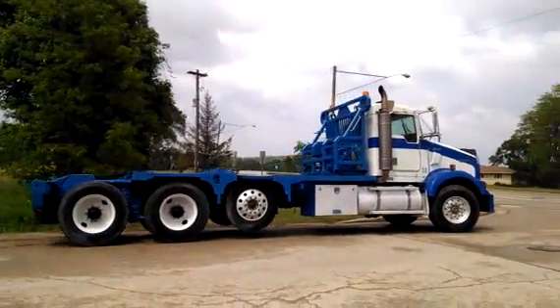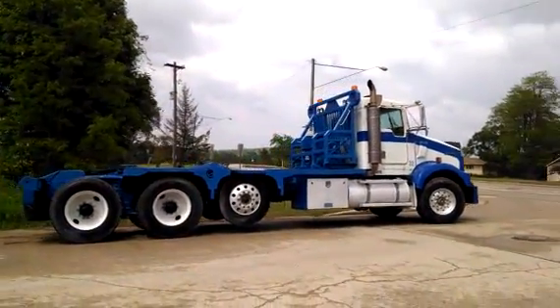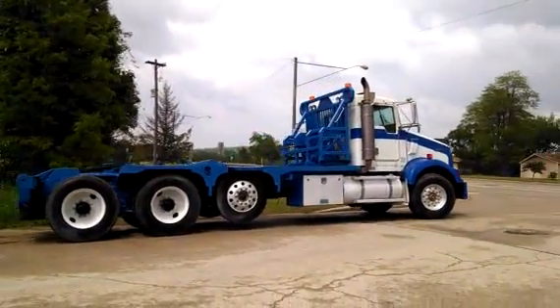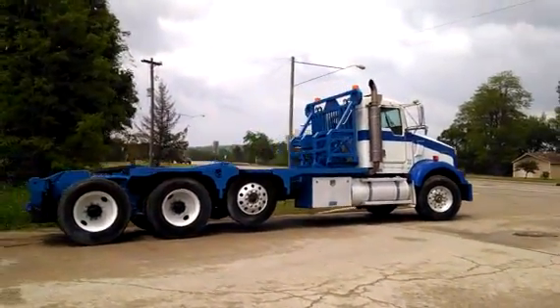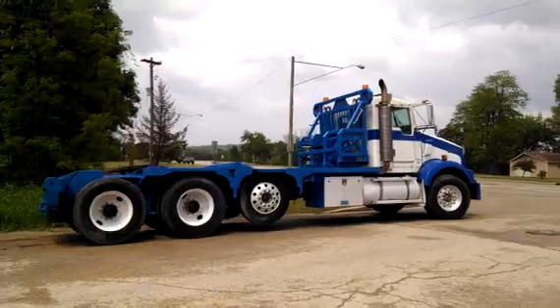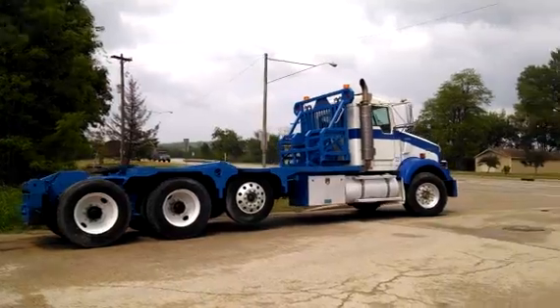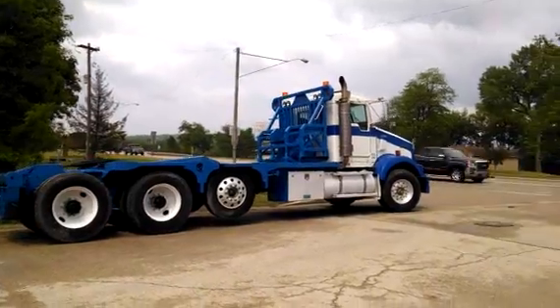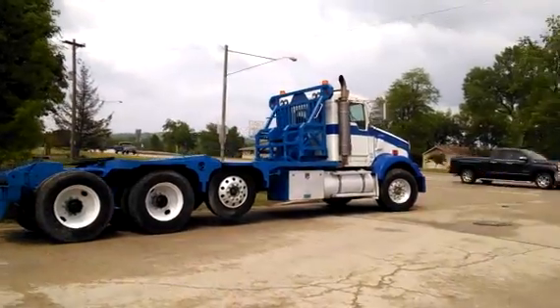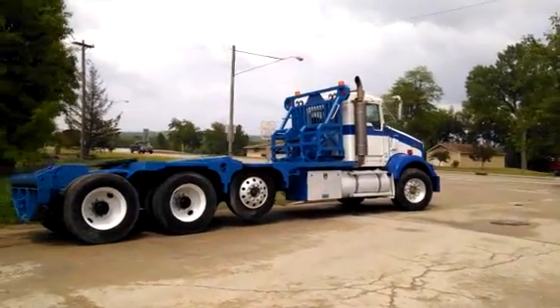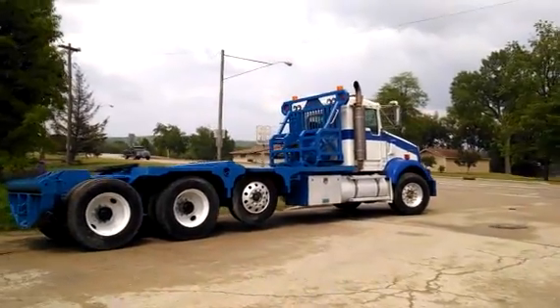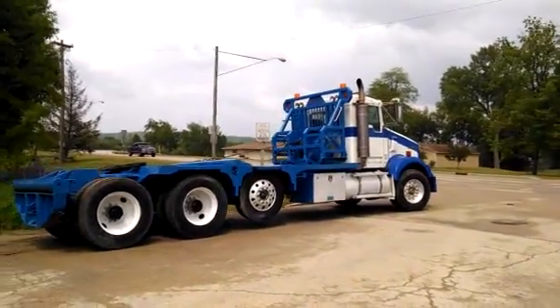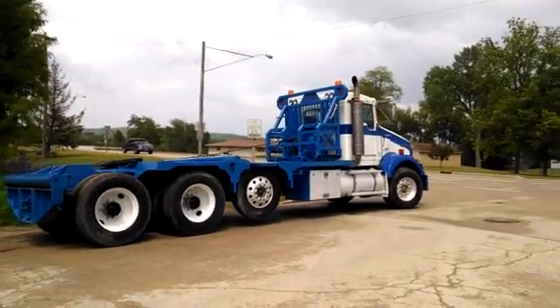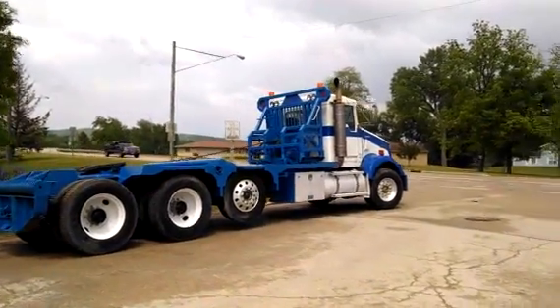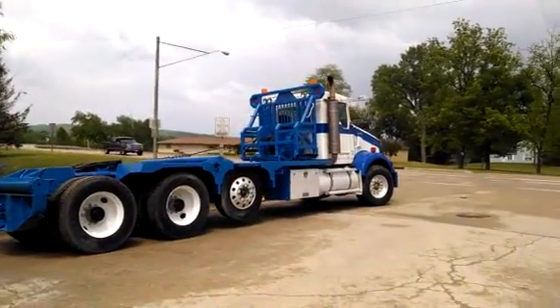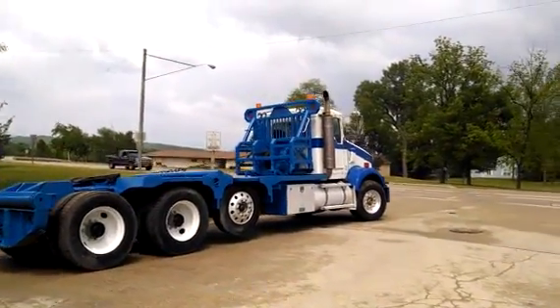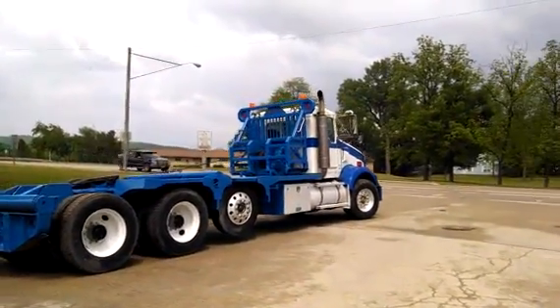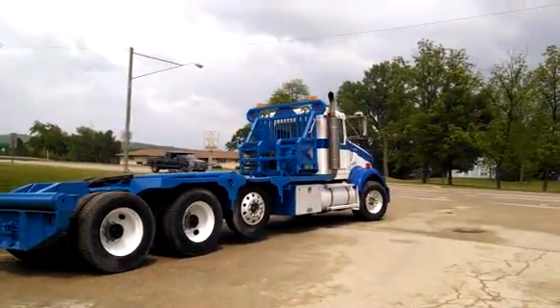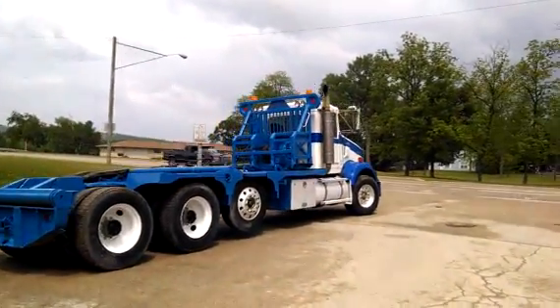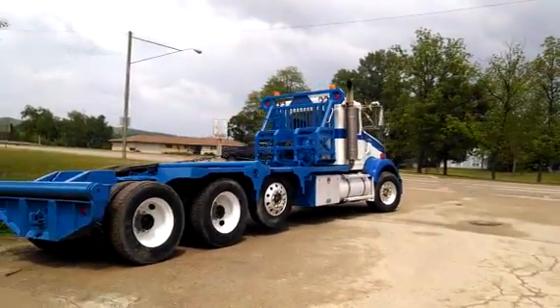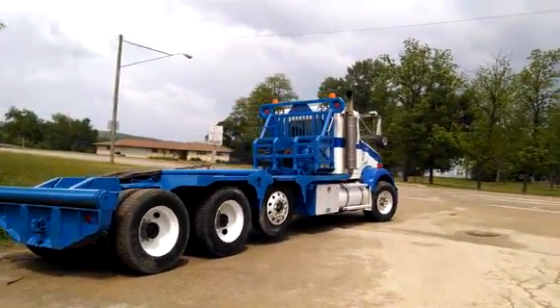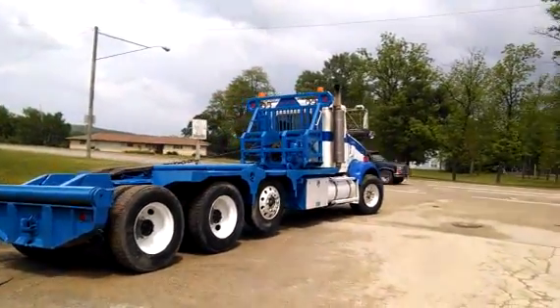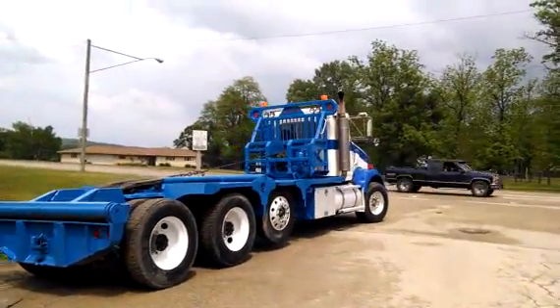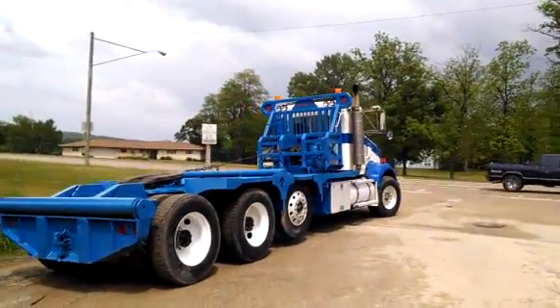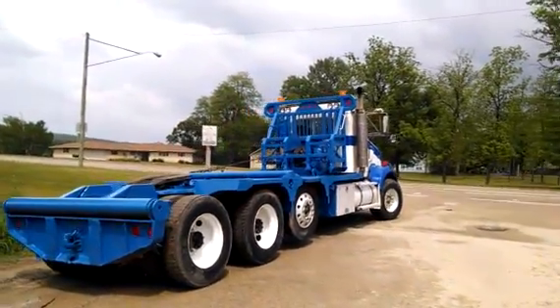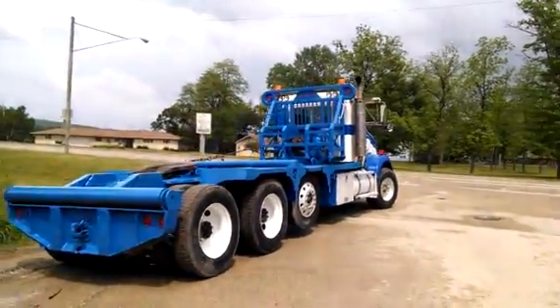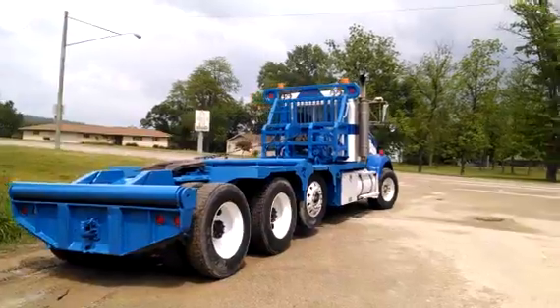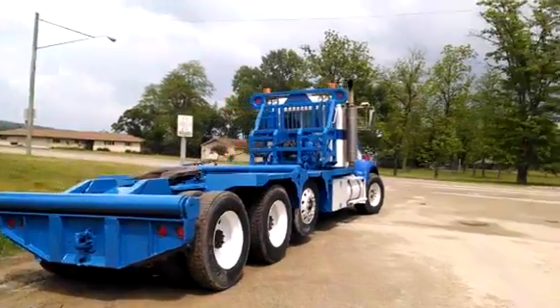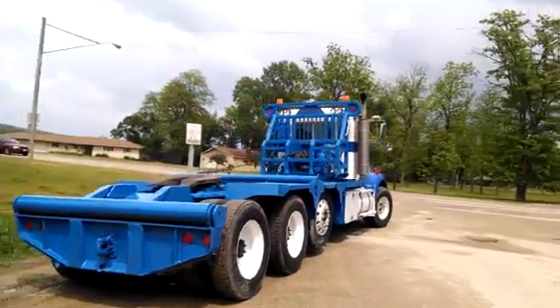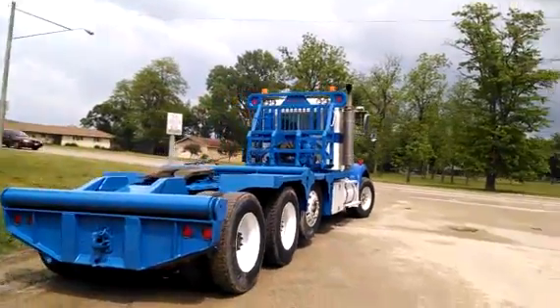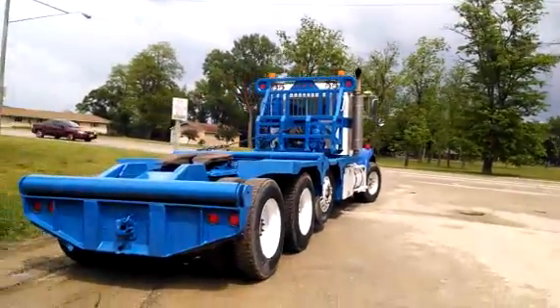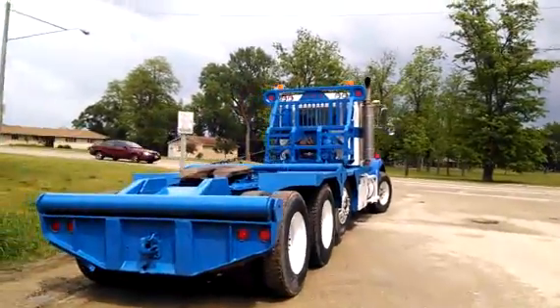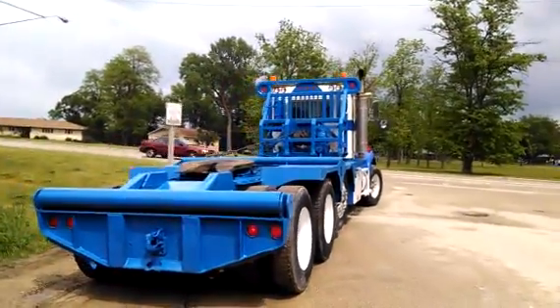Heavy duty winch, tail roll, adjustable rear tail roll, adjustable fifth wheel, headache rack, beacon lights, plug lights, single exhaust visor.